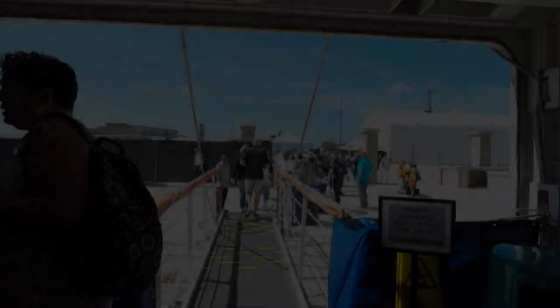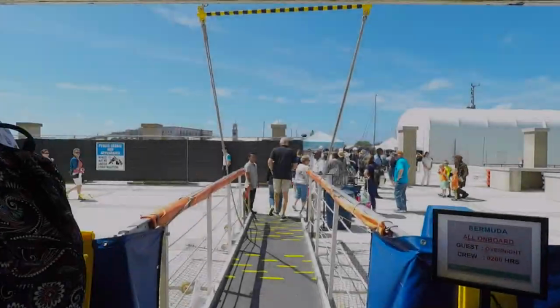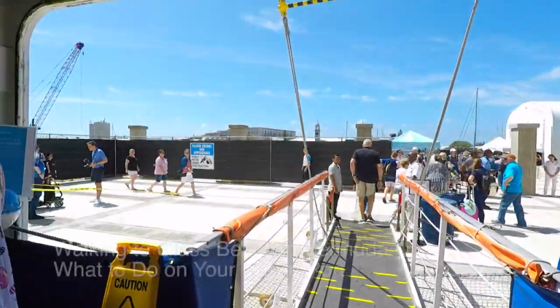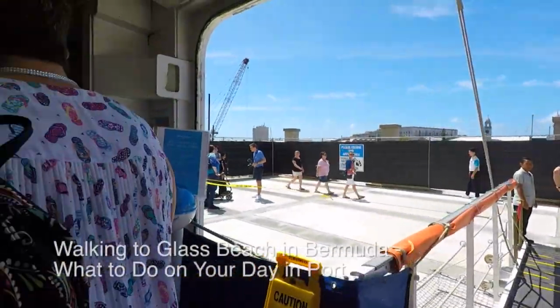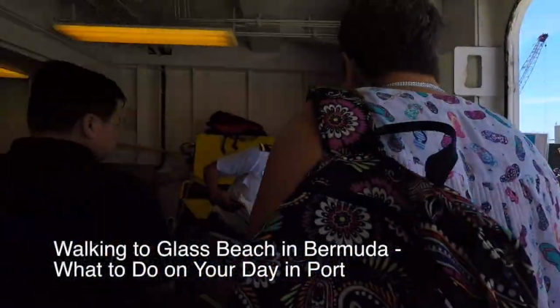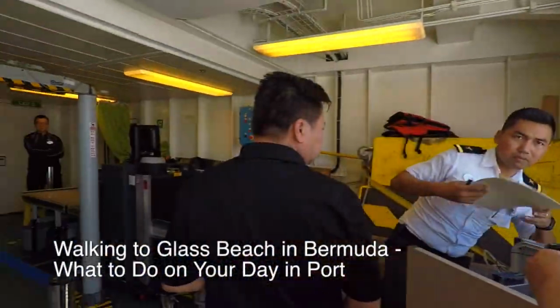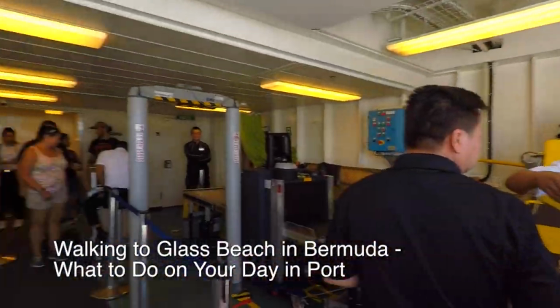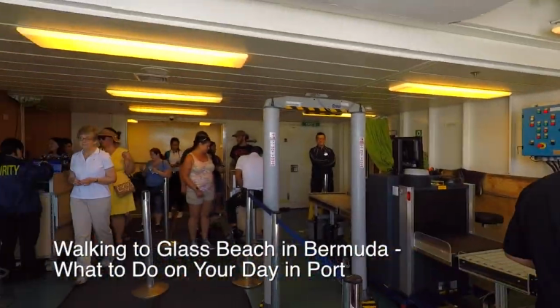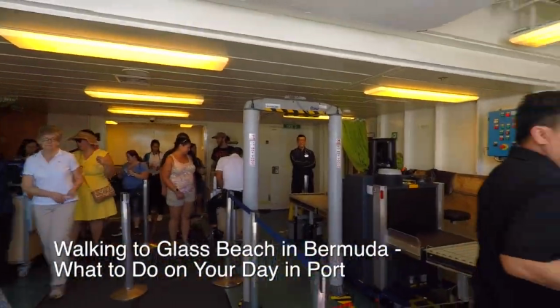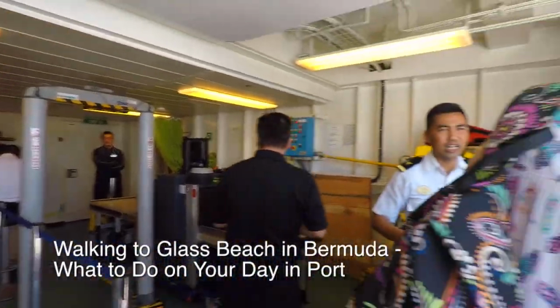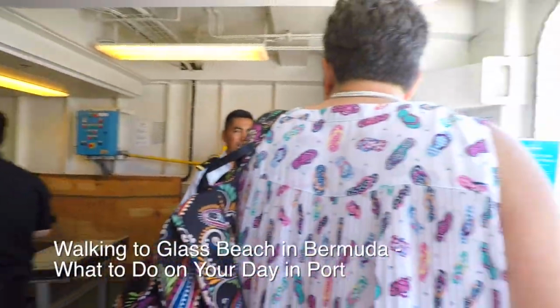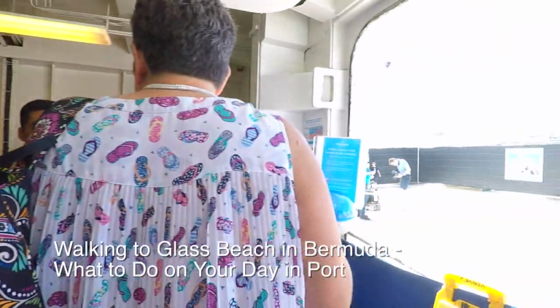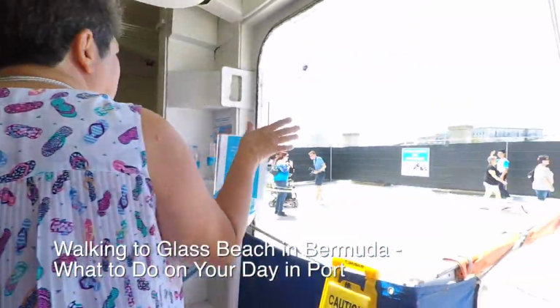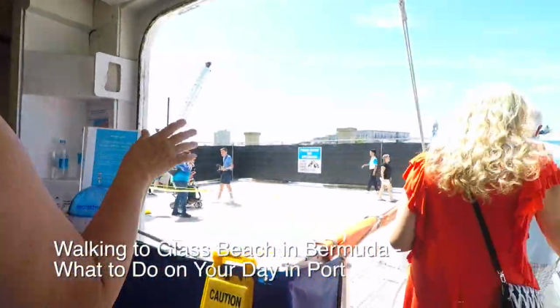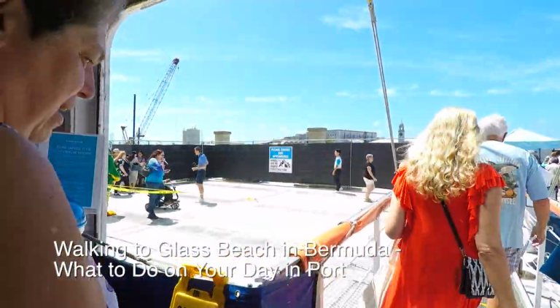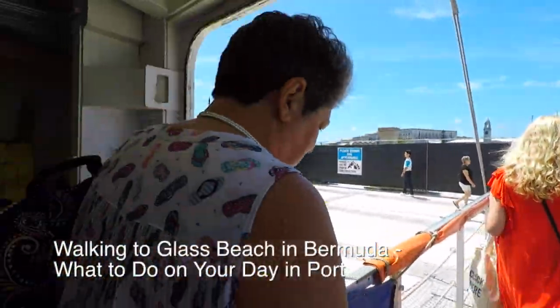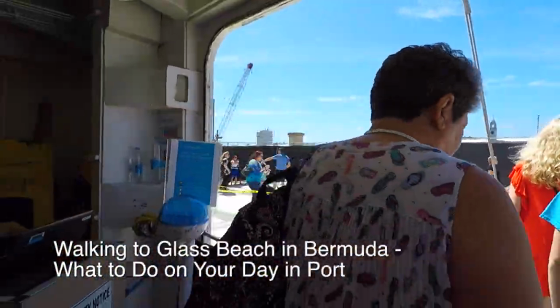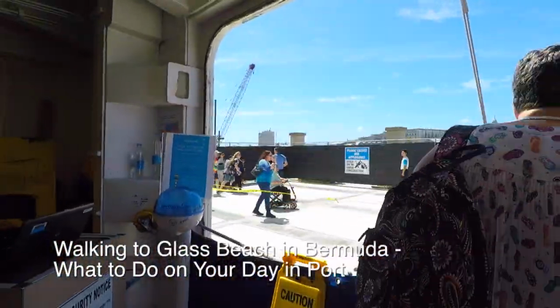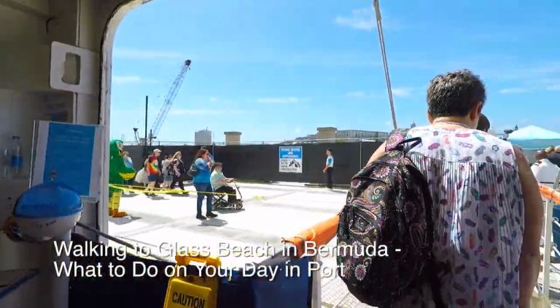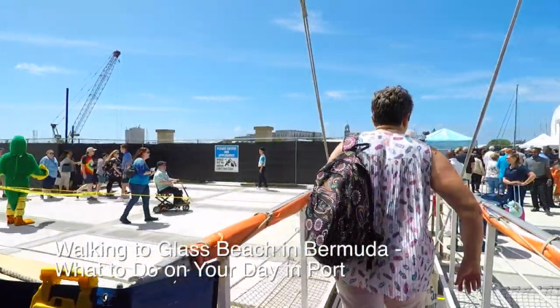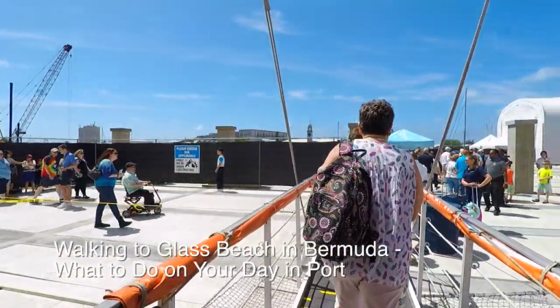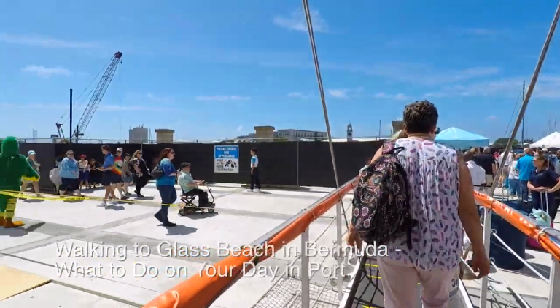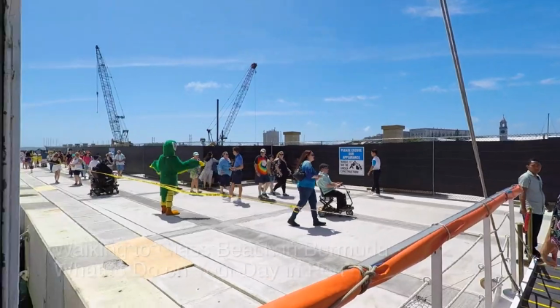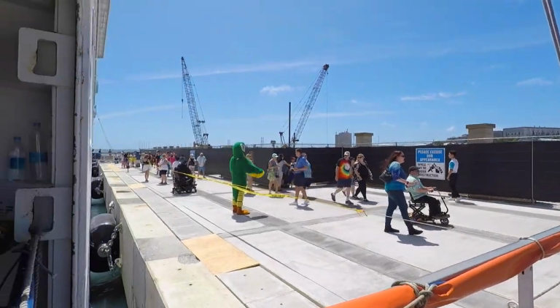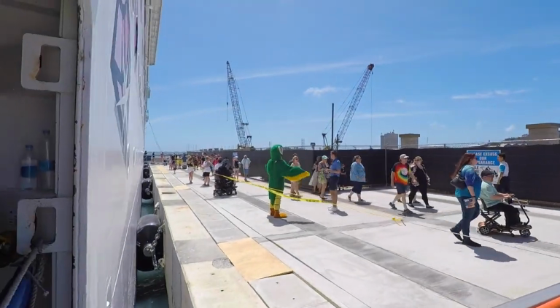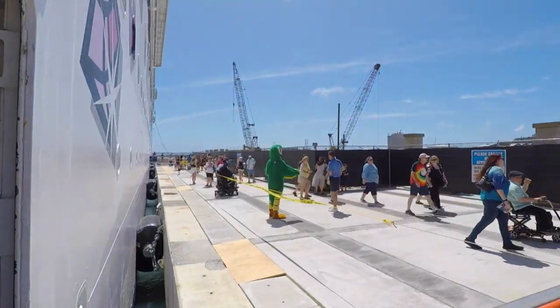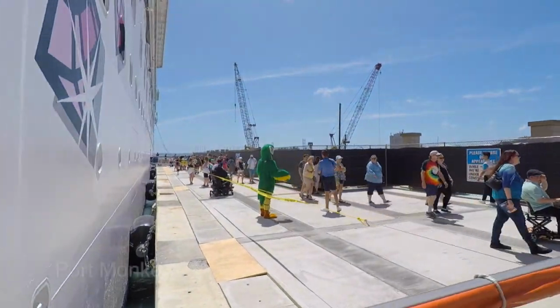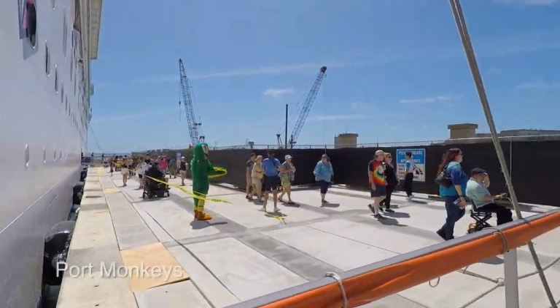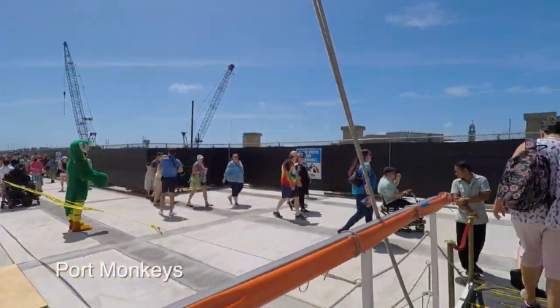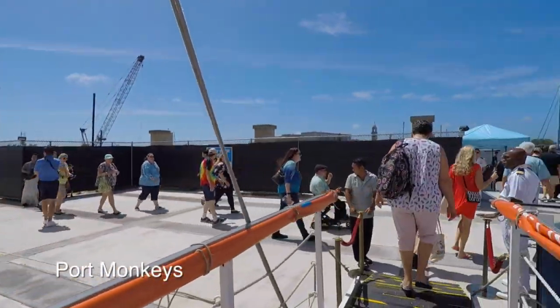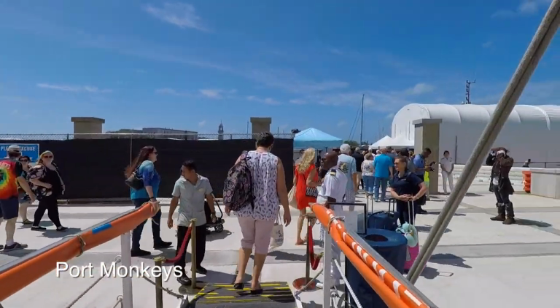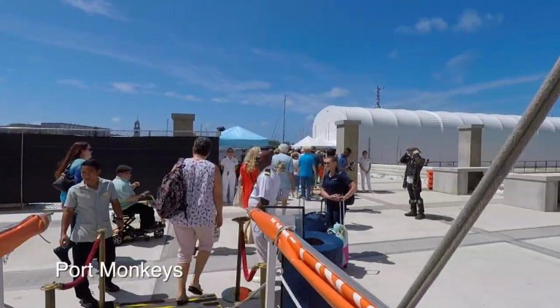So we're getting off the ship today in the lovely island of Bermuda. Except they're holding Janet up - they're not going to let her get off. There's a giant chicken out here and another pirate.